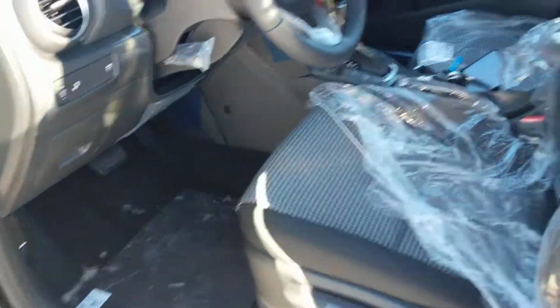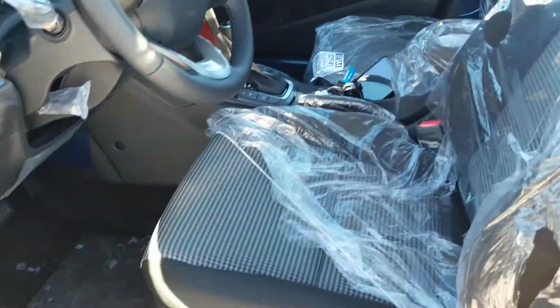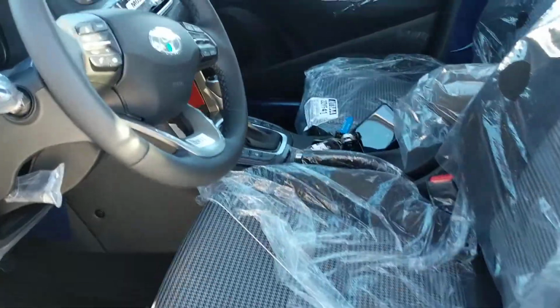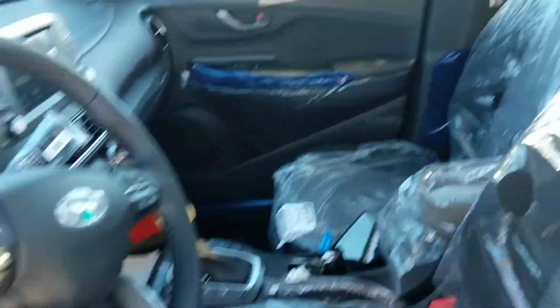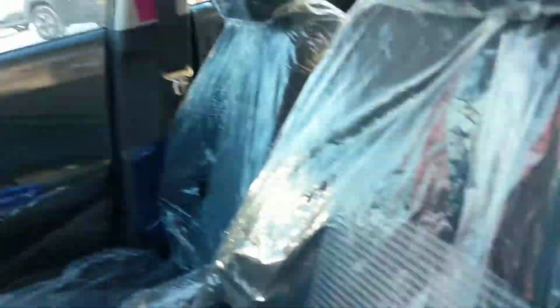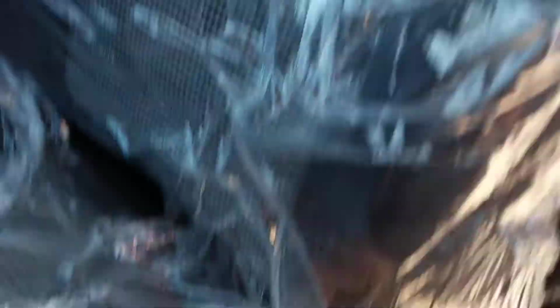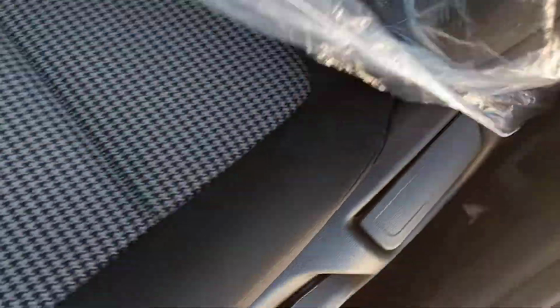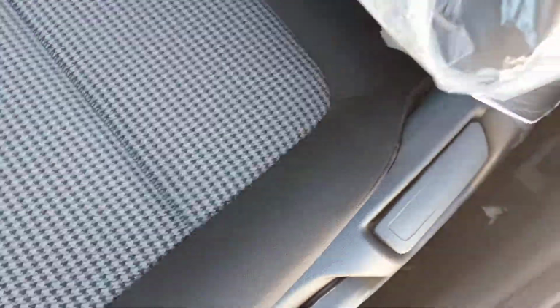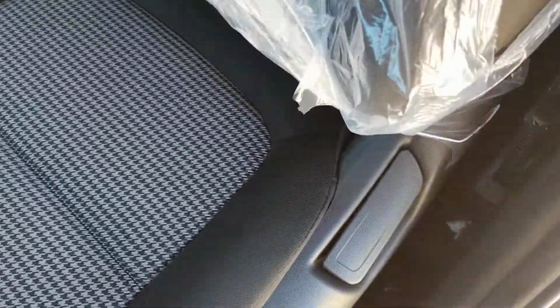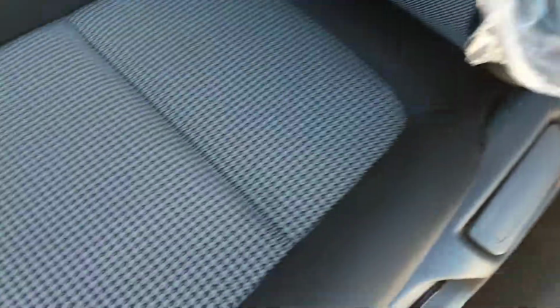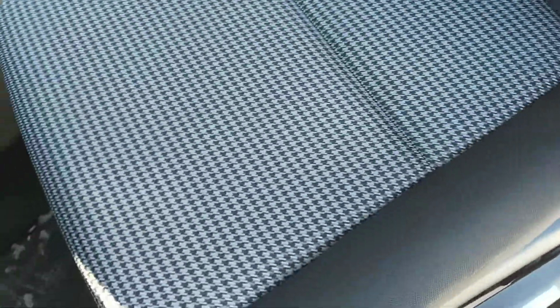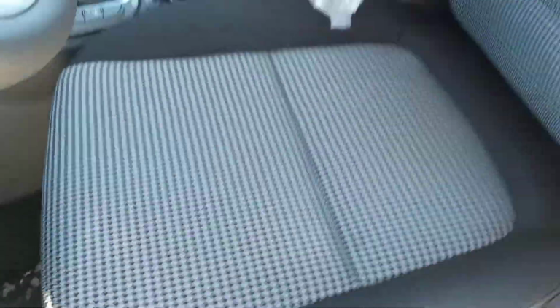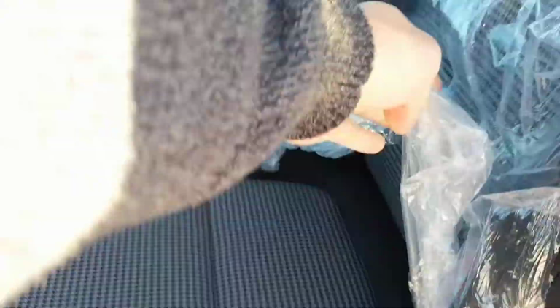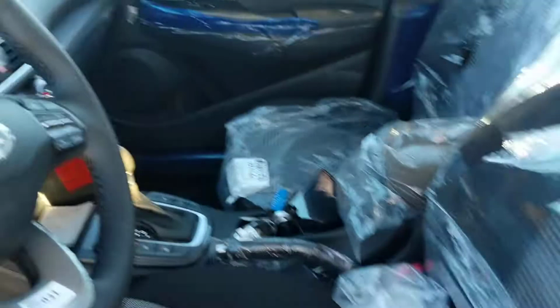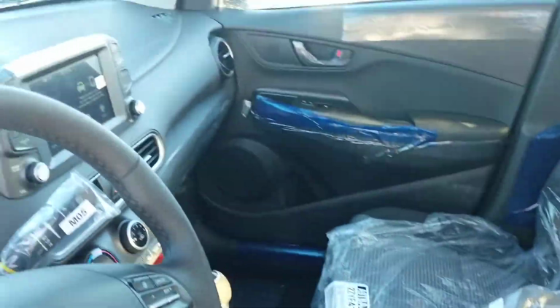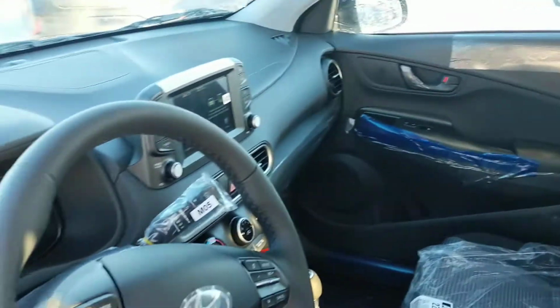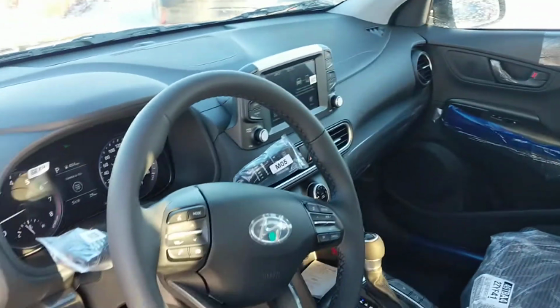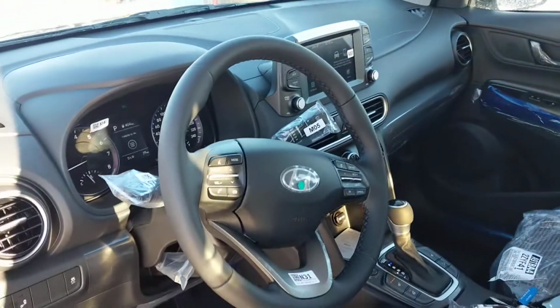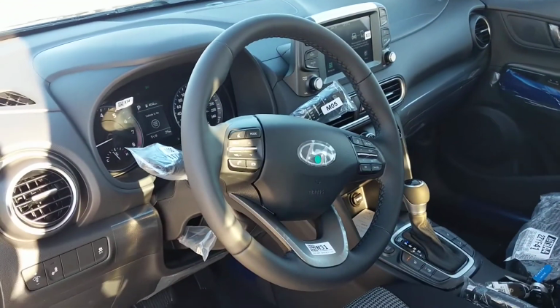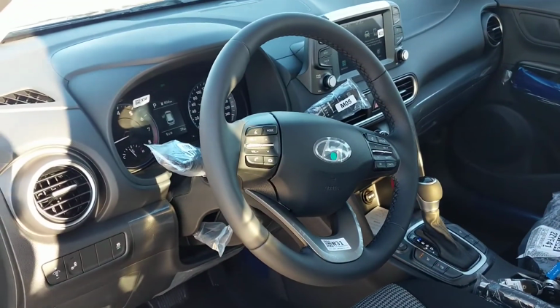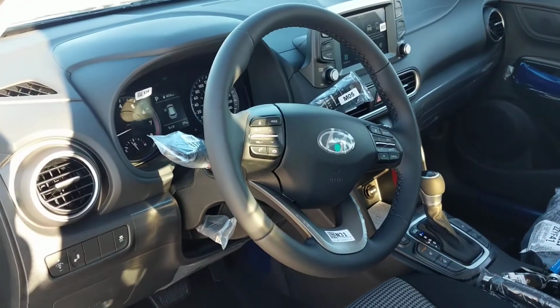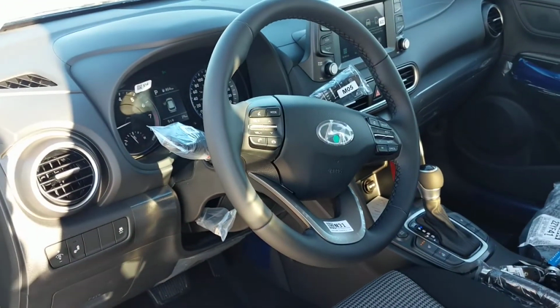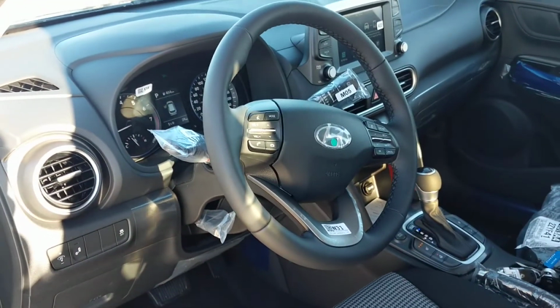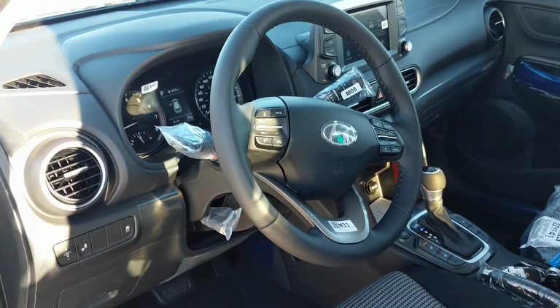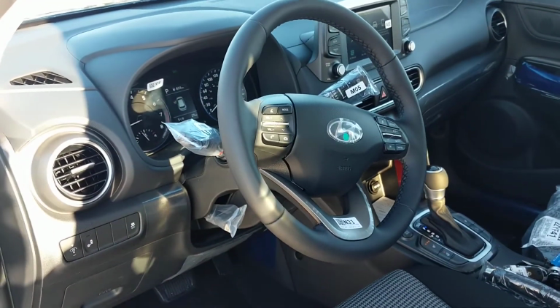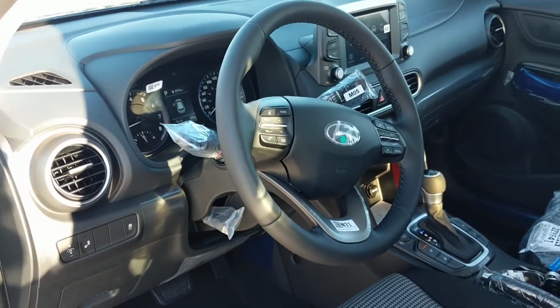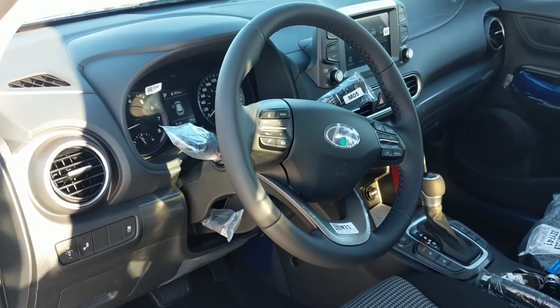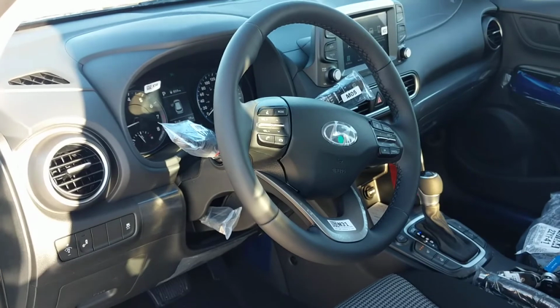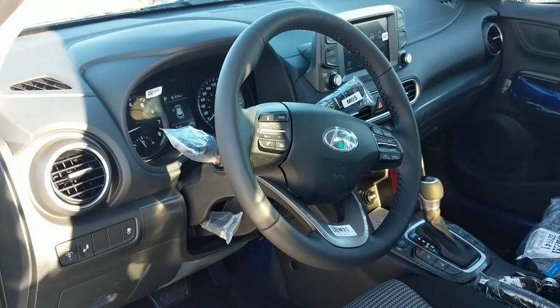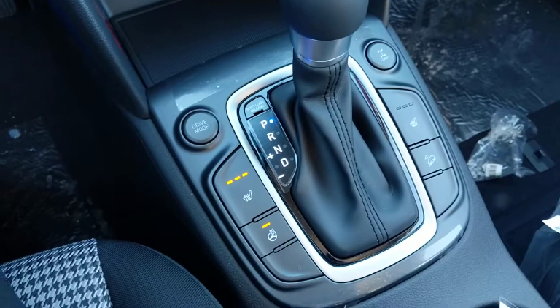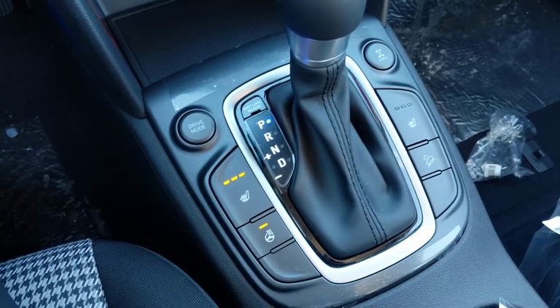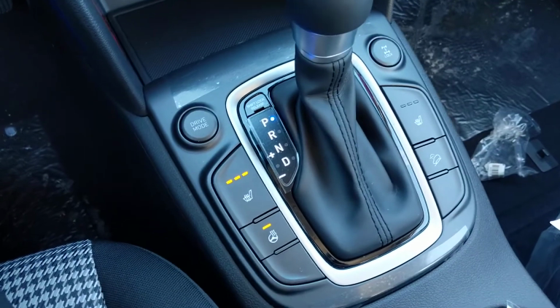On the inside you are going to be greeted with this premium cloth interior — as I lift the plastic here just to show you what it looks like. You will also have this beautiful interface with all your Bluetooth hands-free calling features, your backup camera, and many more other features, plus a very smooth shifting automatic transmission.